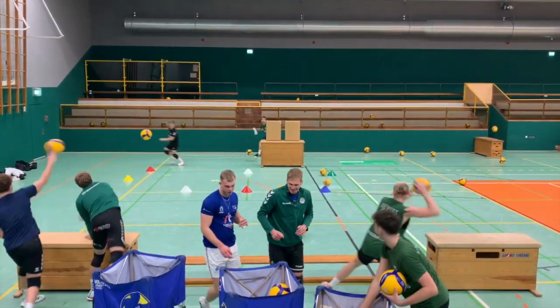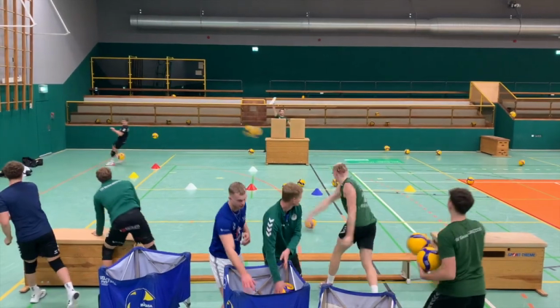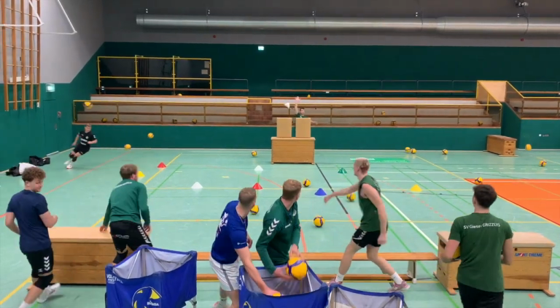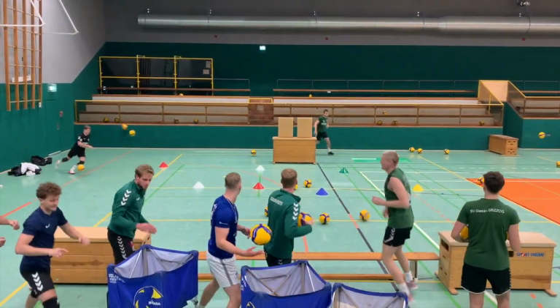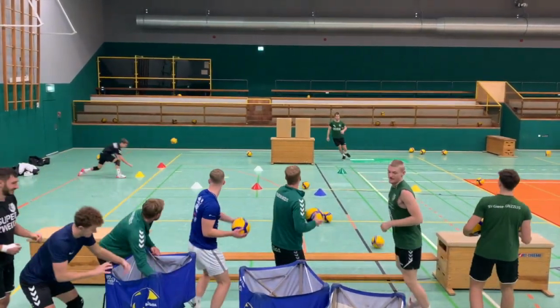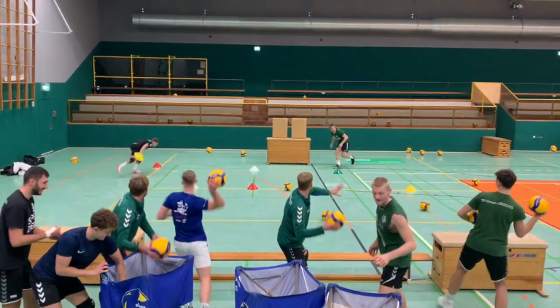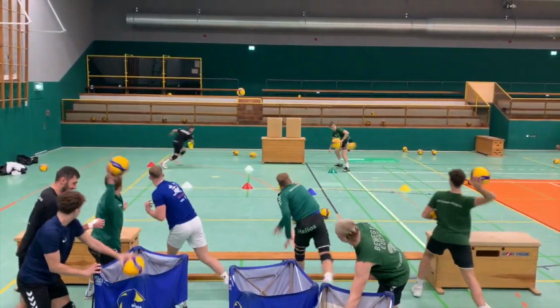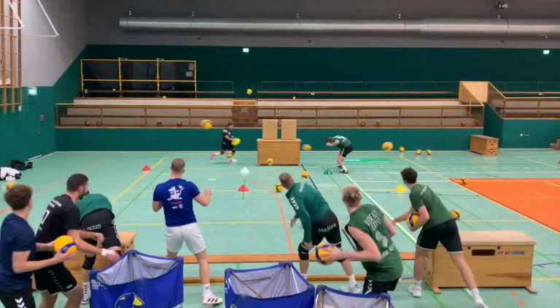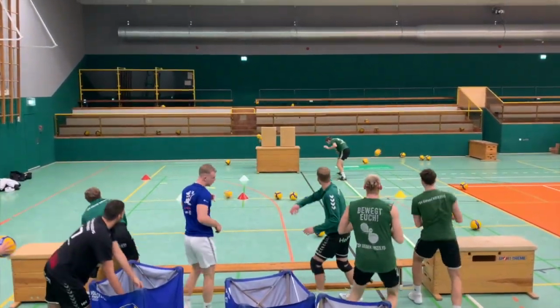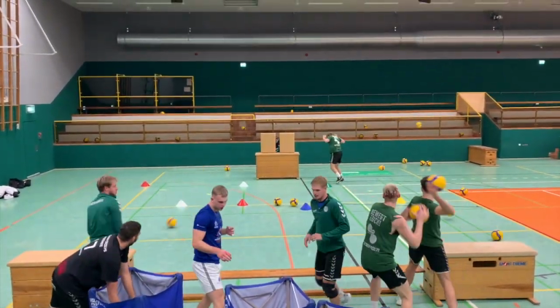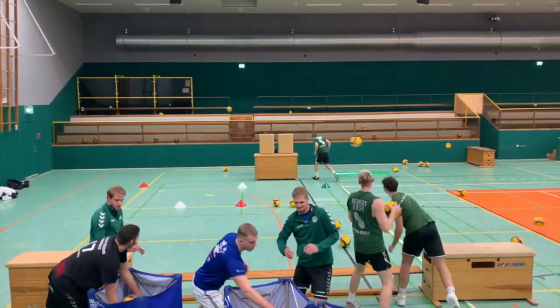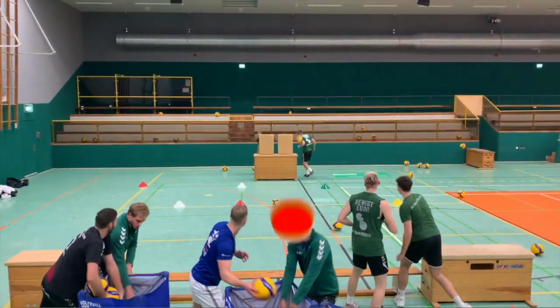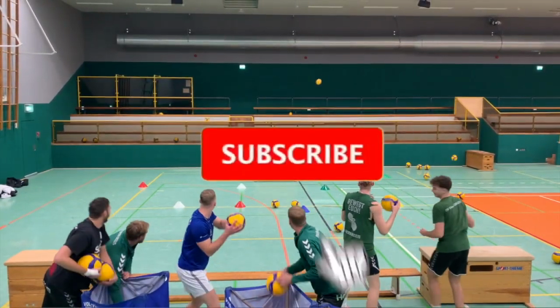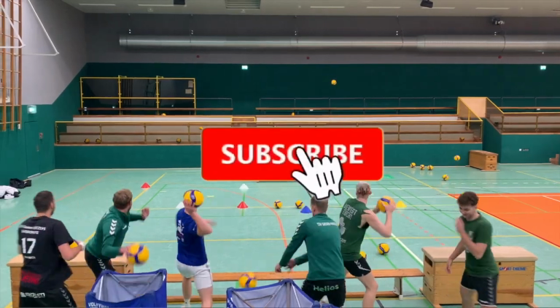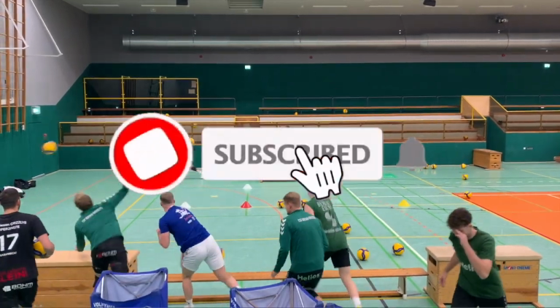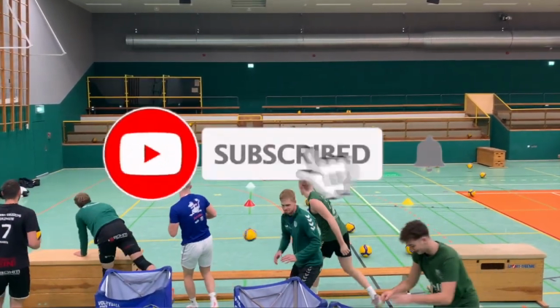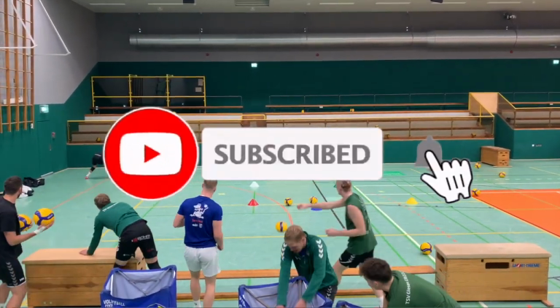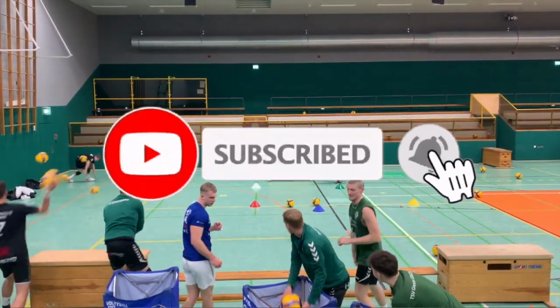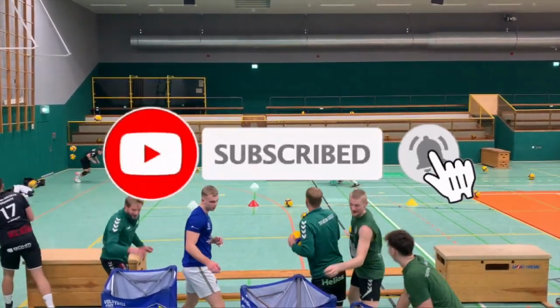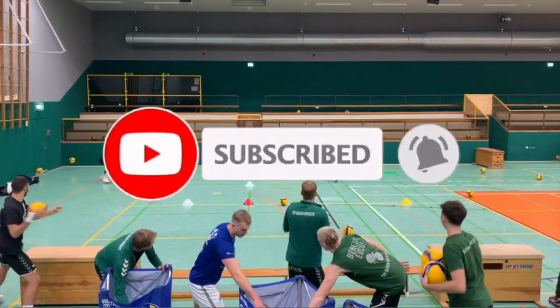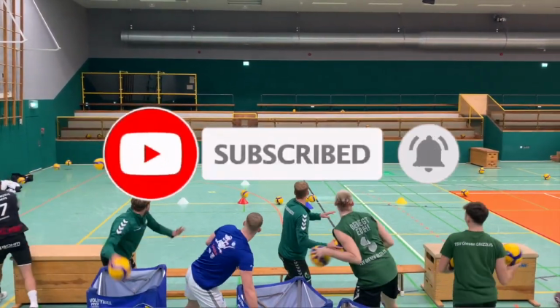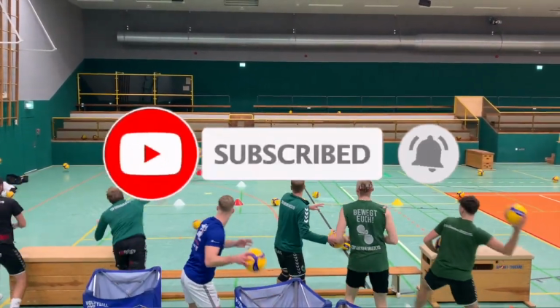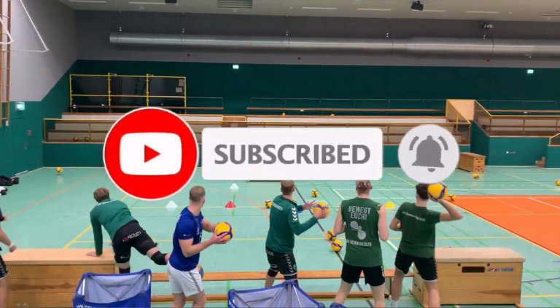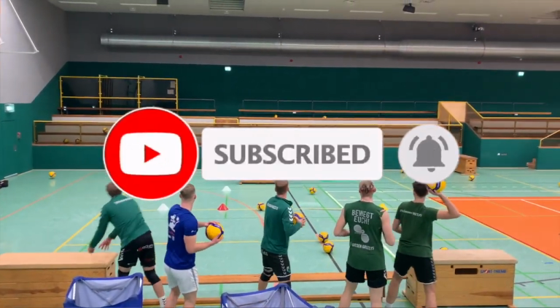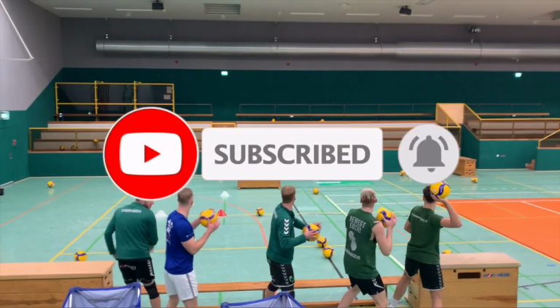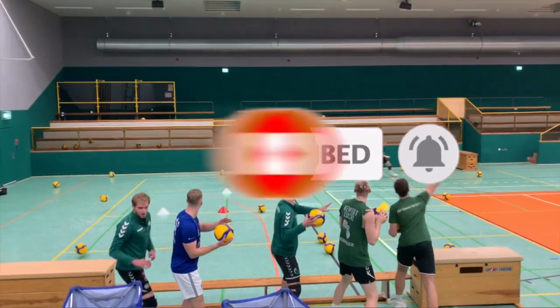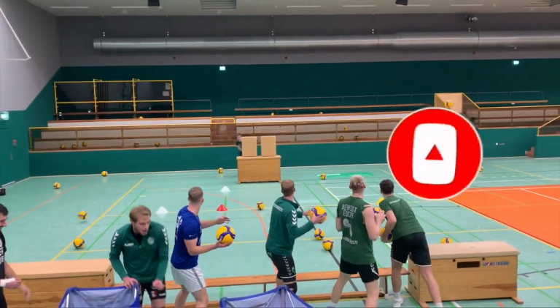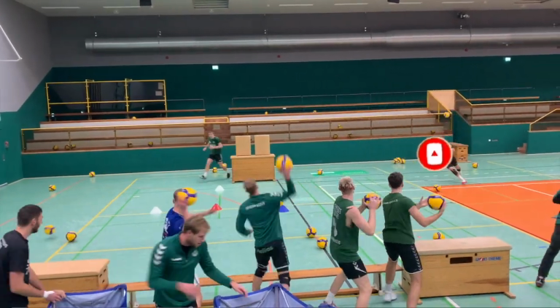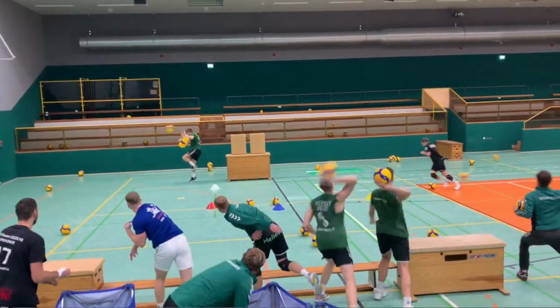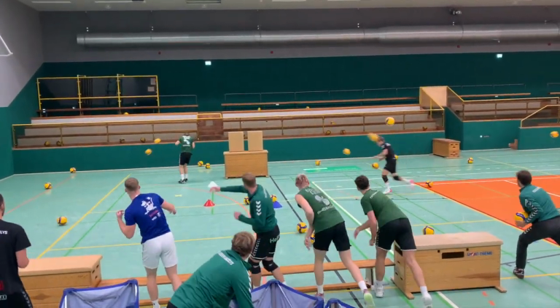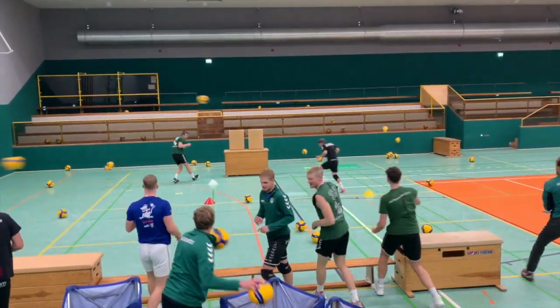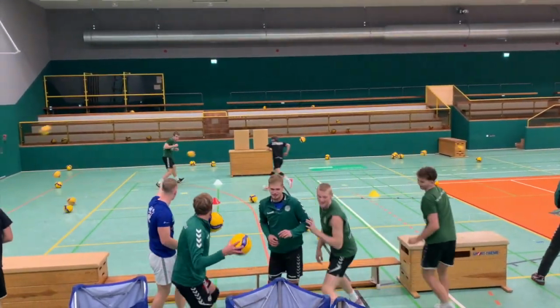I hope this warm-up game is a new idea and a good impulse for your training. If you like it, please leave a comment, give me a thumbs up, subscribe to my channel, ring the bell, and then we will see each other in the next video.